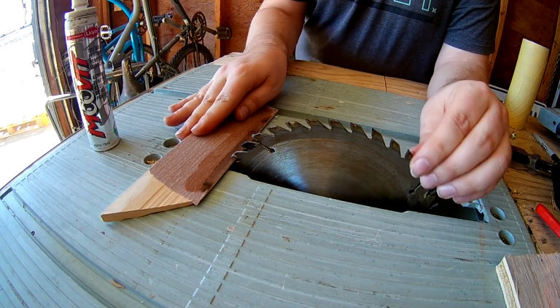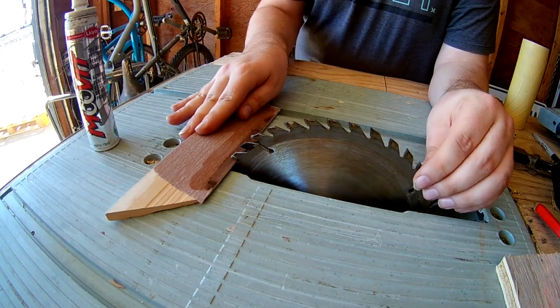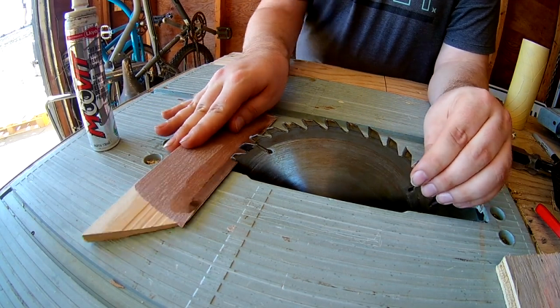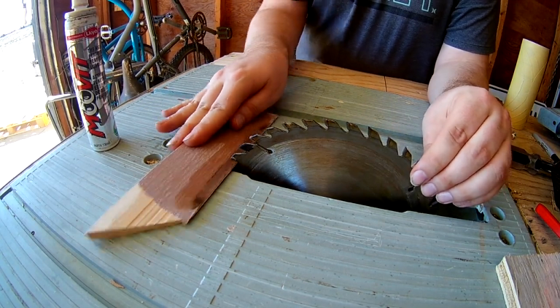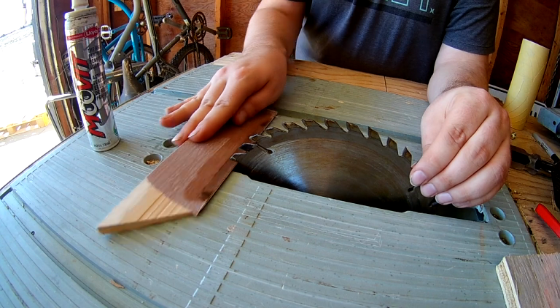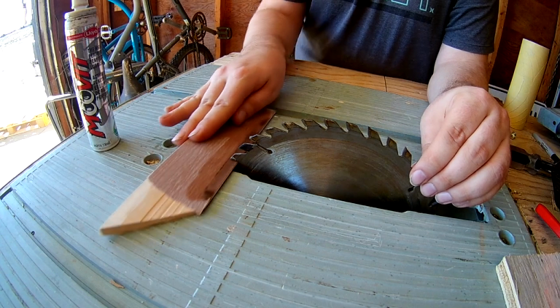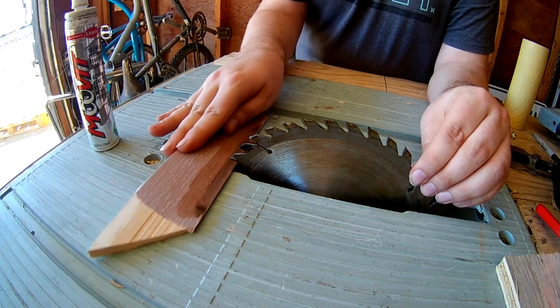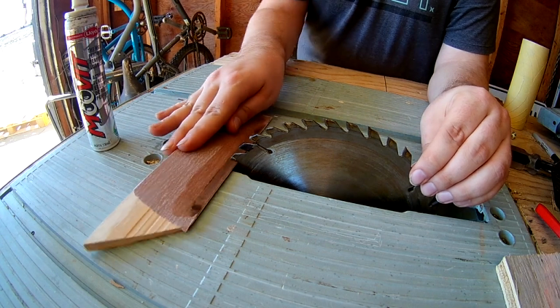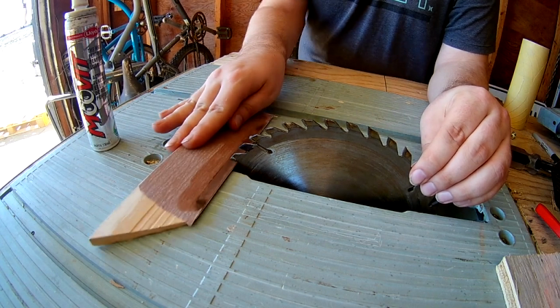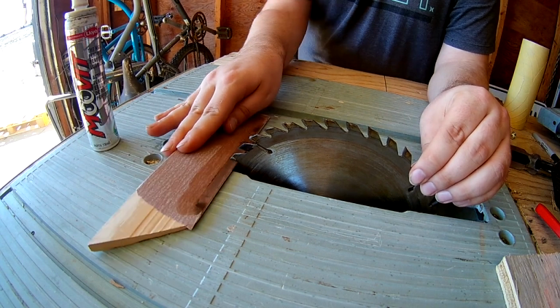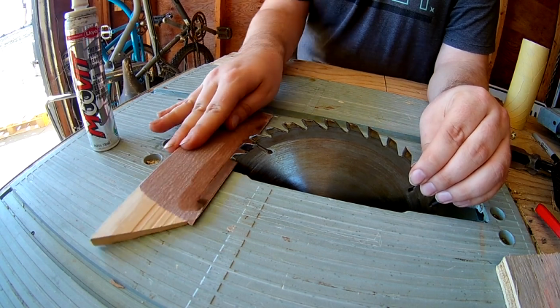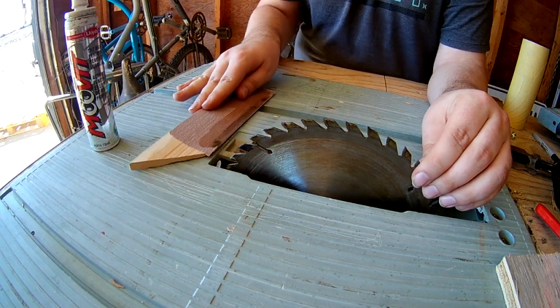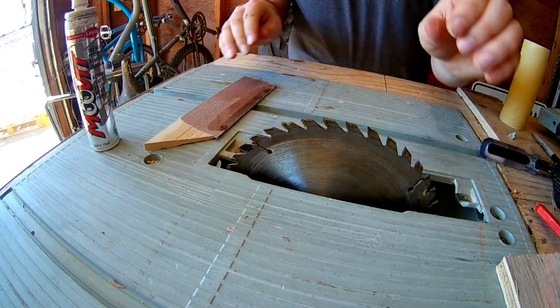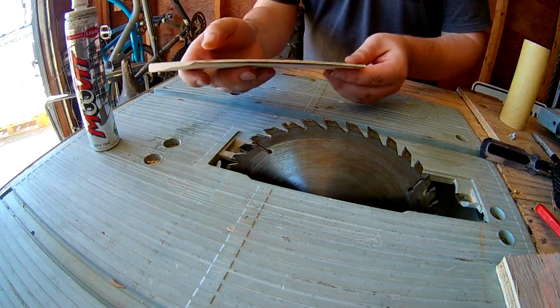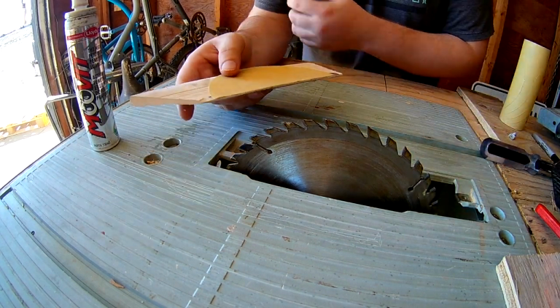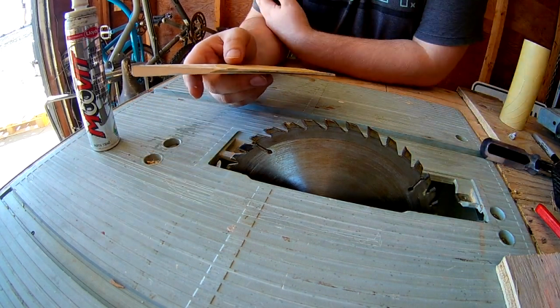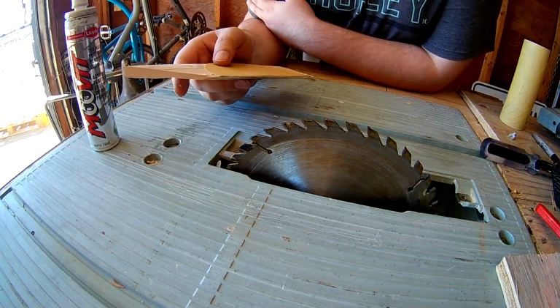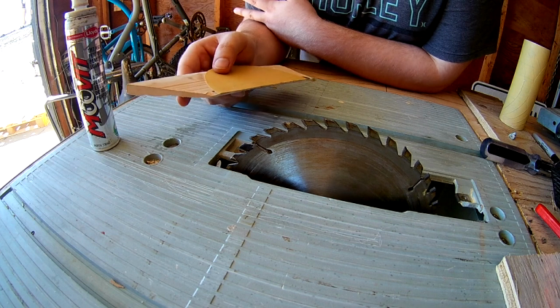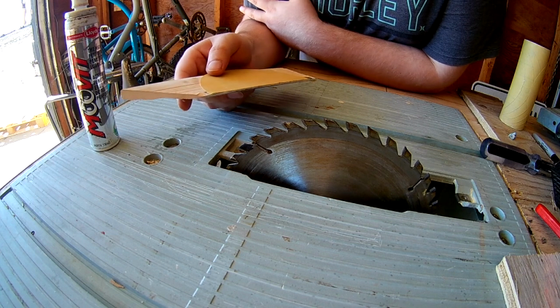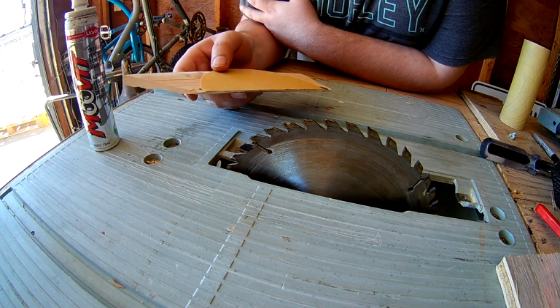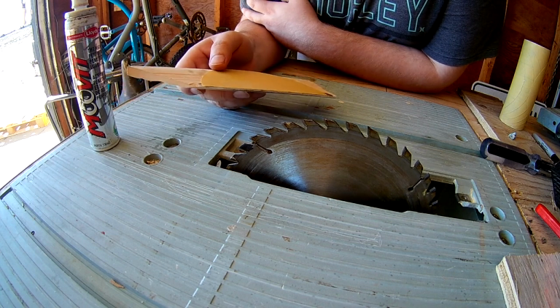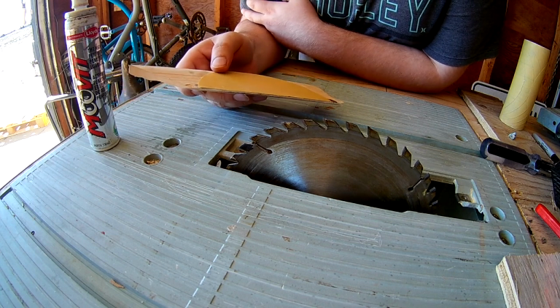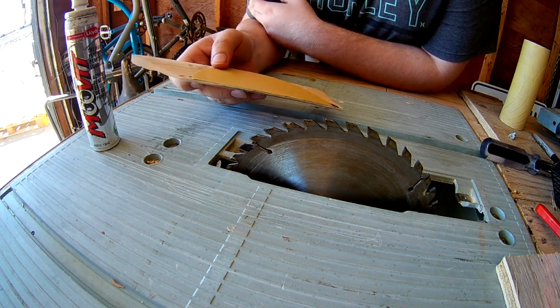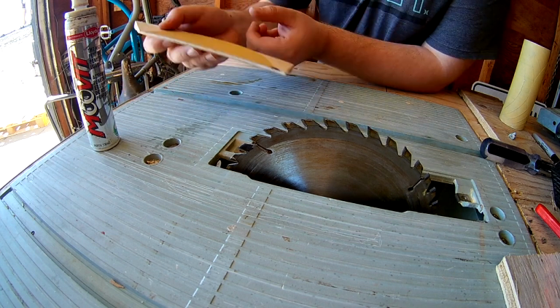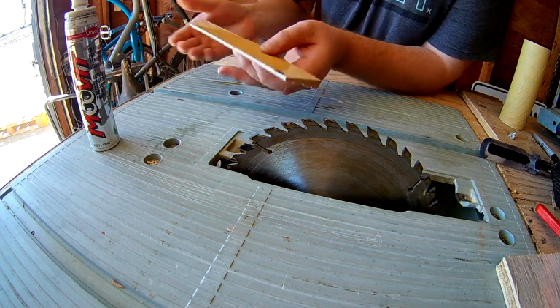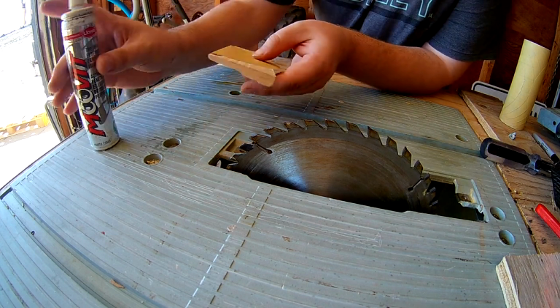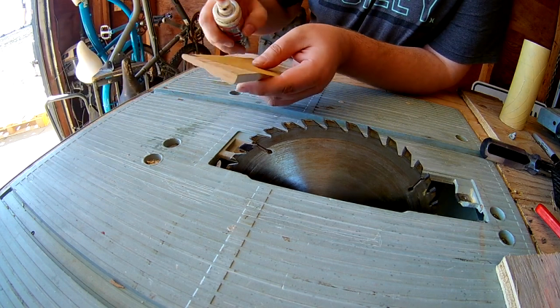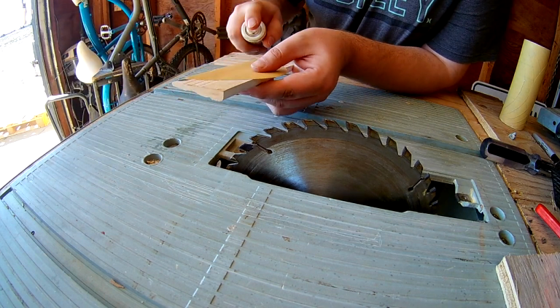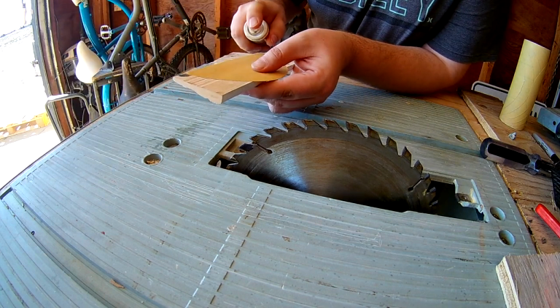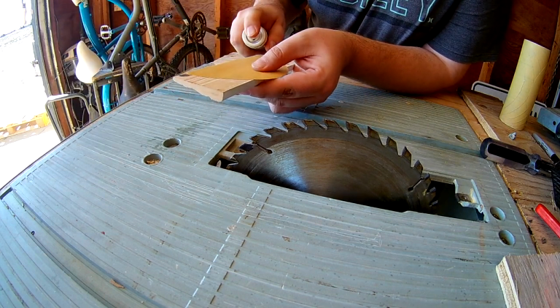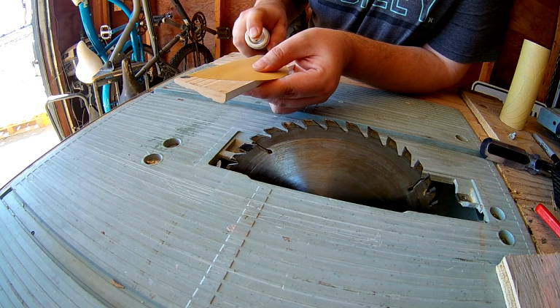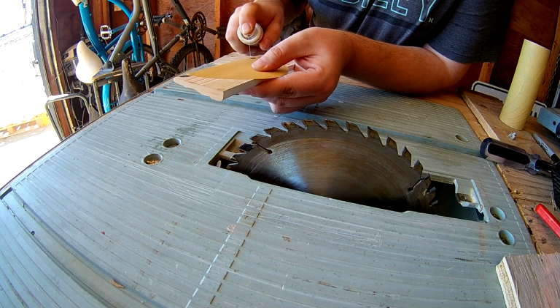And last one. Okay, you can see we got rid of the 240 grit and now I've got the 500 on there — we'll oil it up and do our last pass.